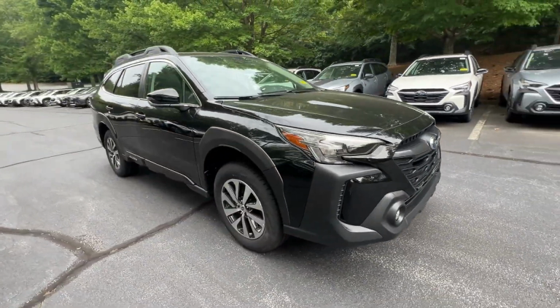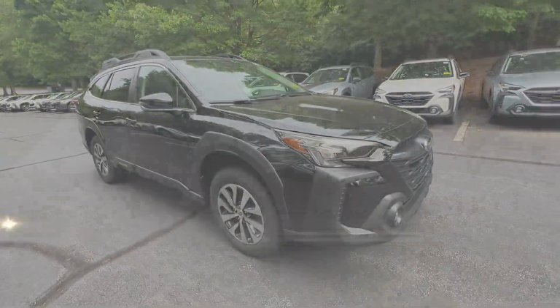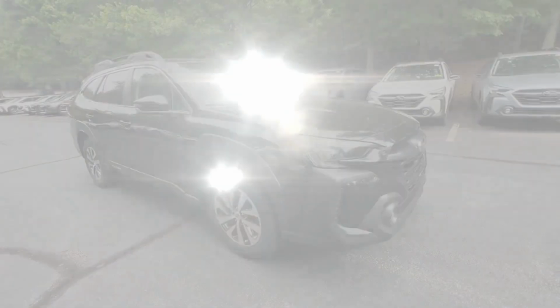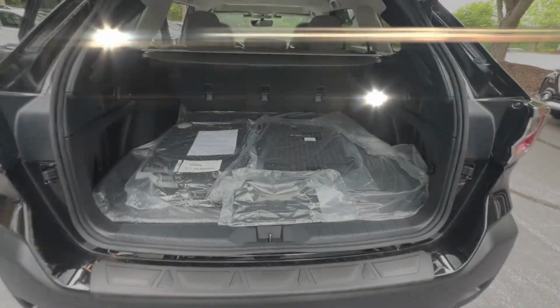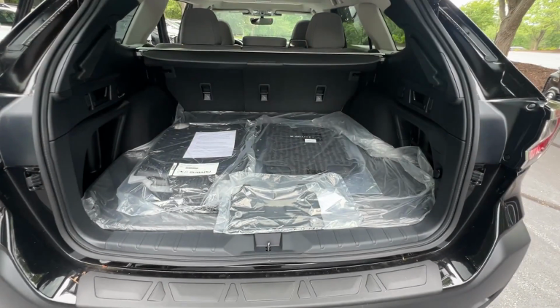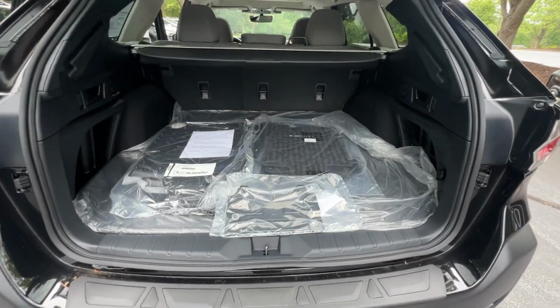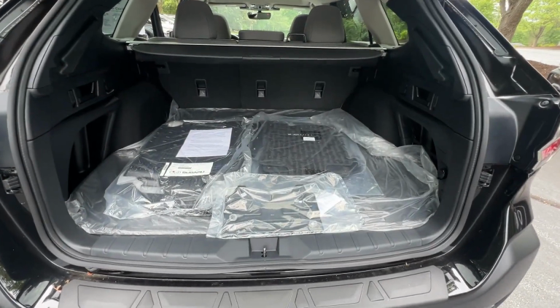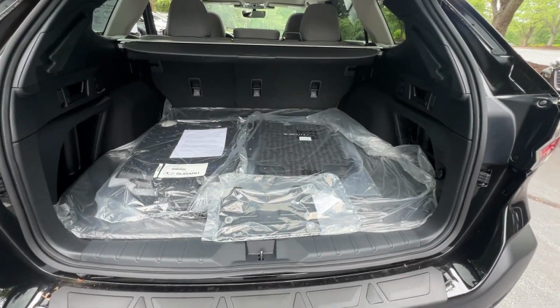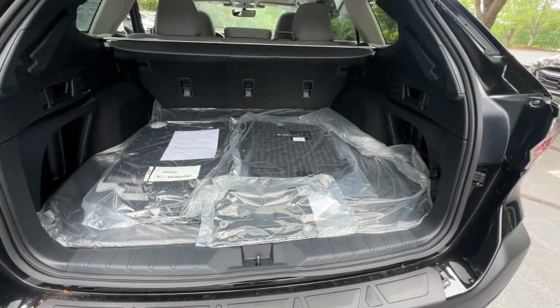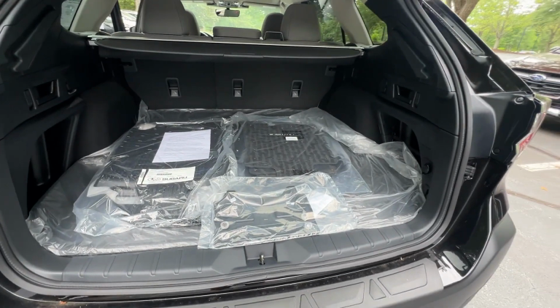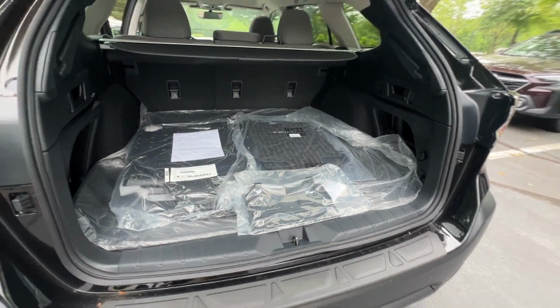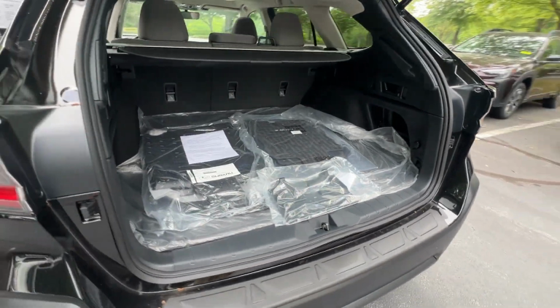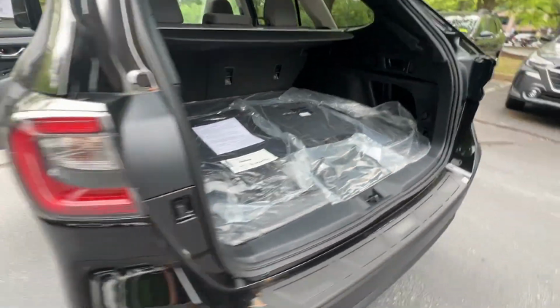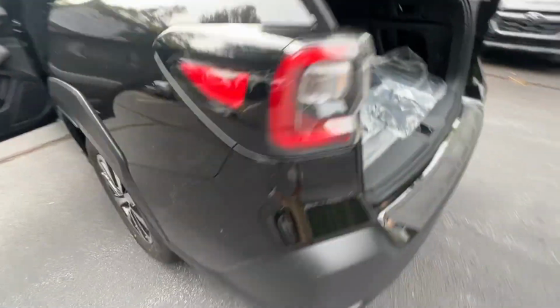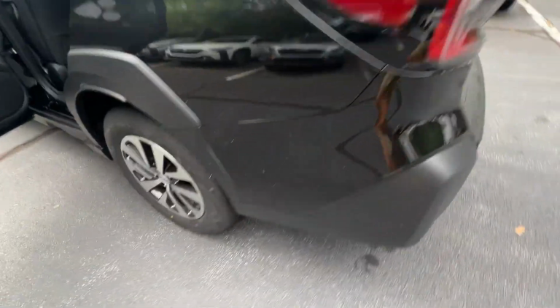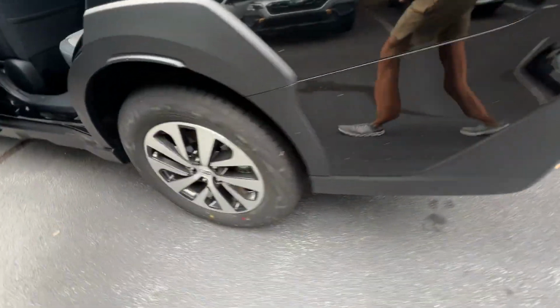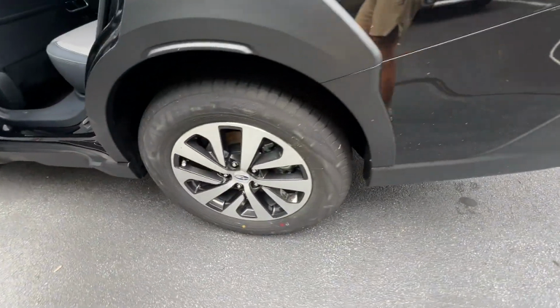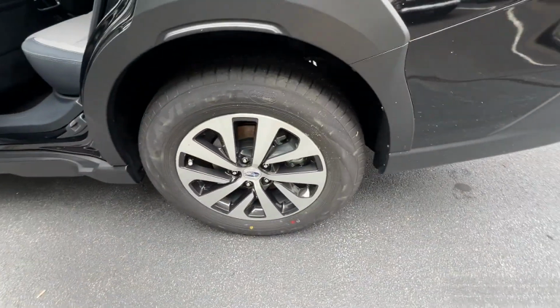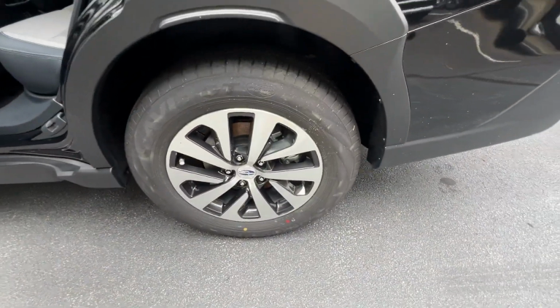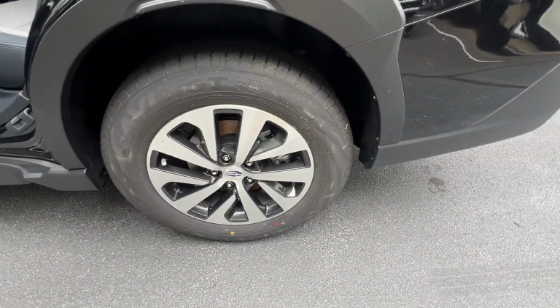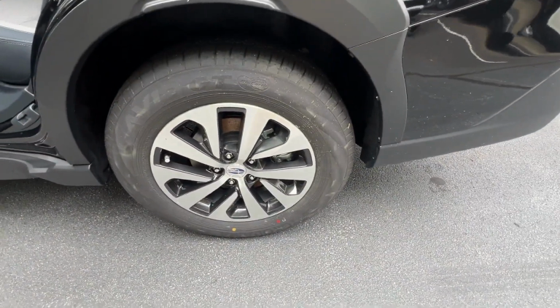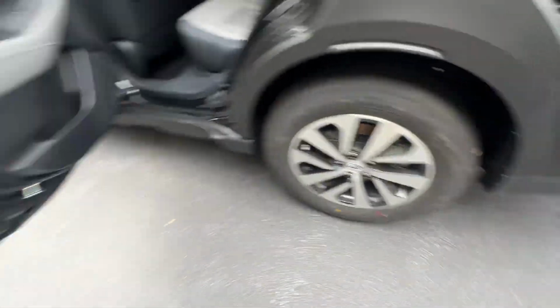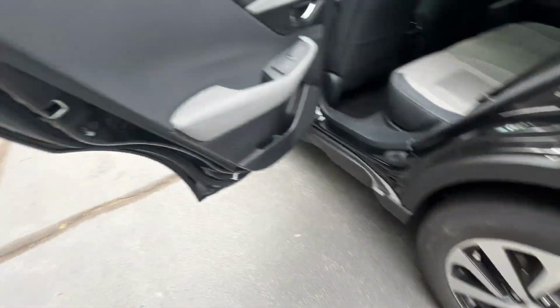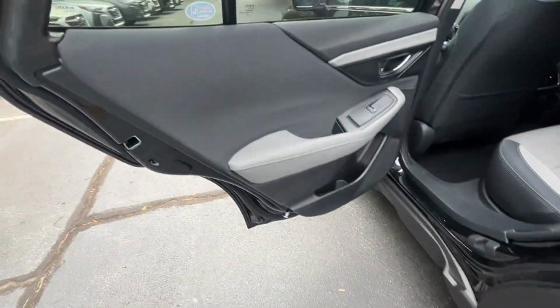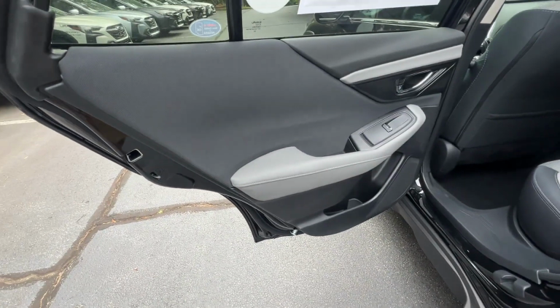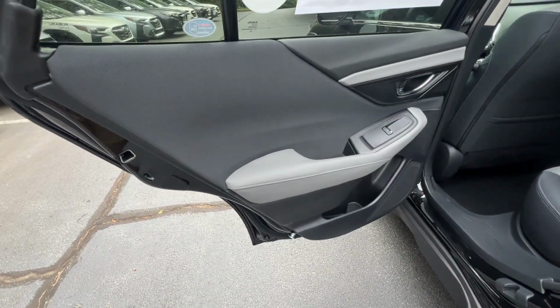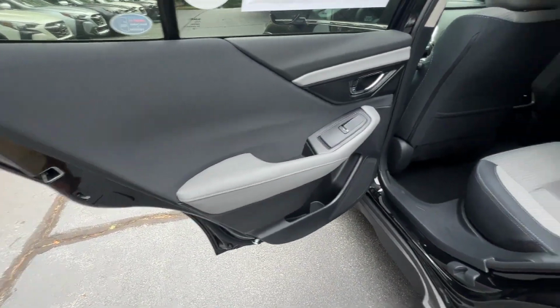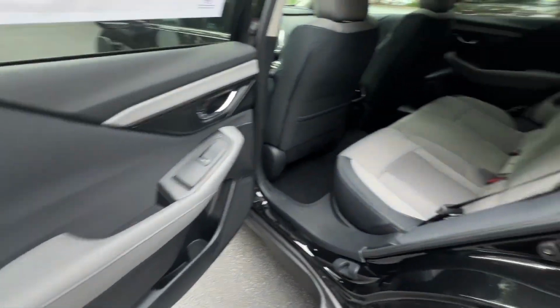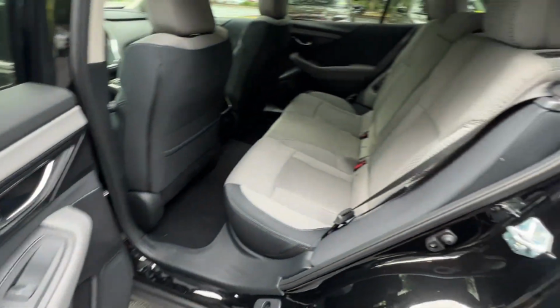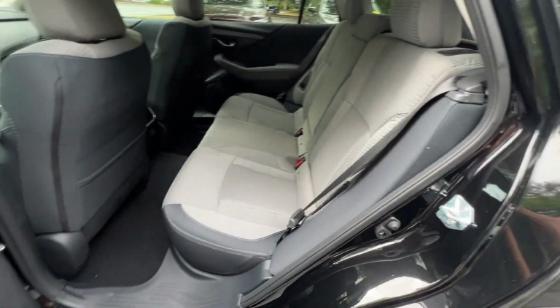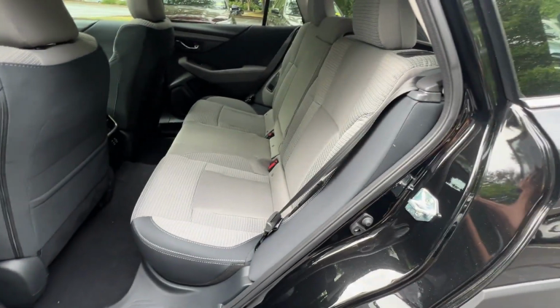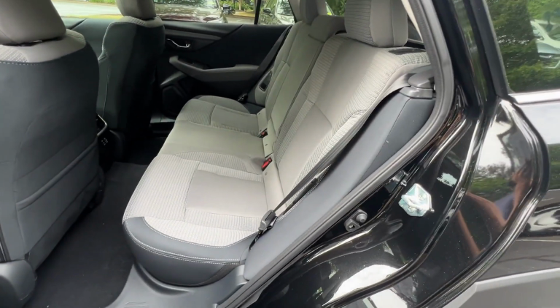Heated Side View Mirrors, Backup Camera, Tinted Windows, Power Driver Seat, Pass-Through Rear Seat, Bluetooth, Brake Assist, Rear Spoiler, and Auto Climate Control.